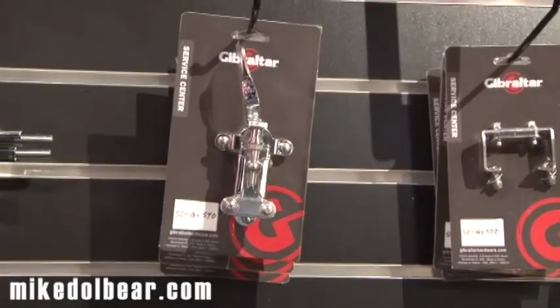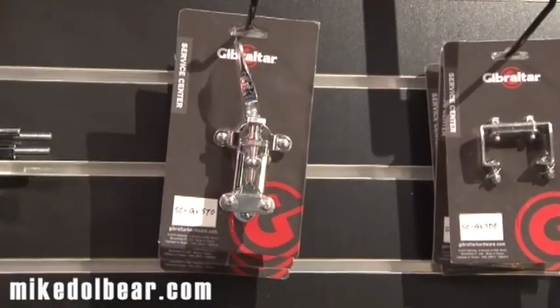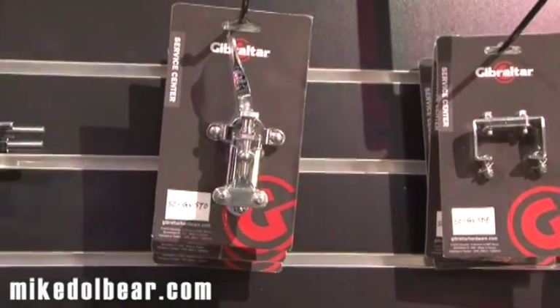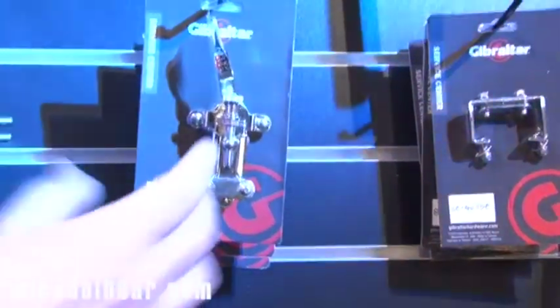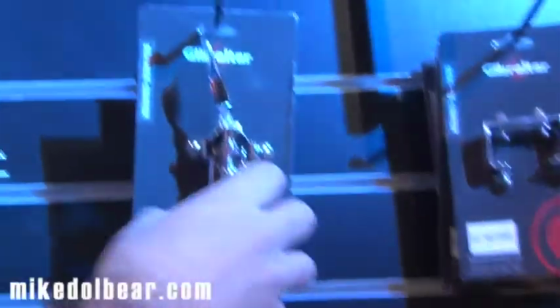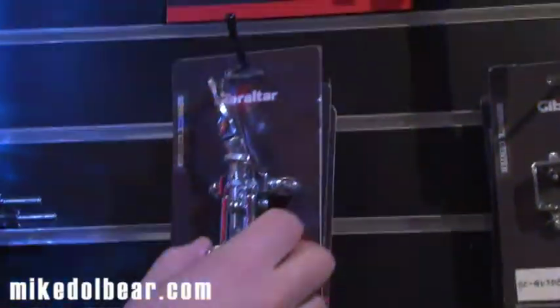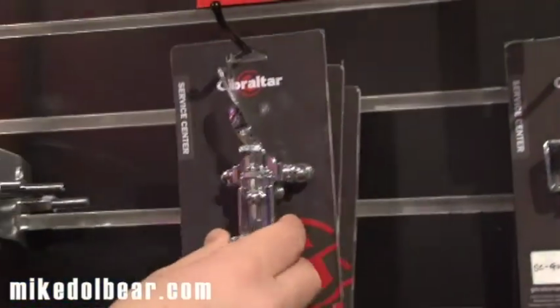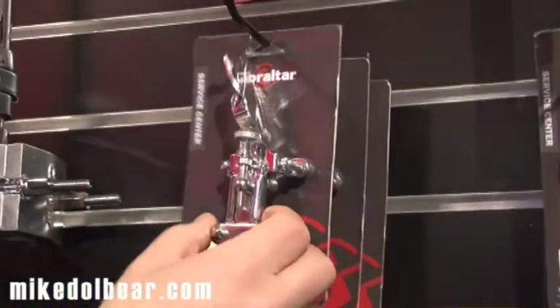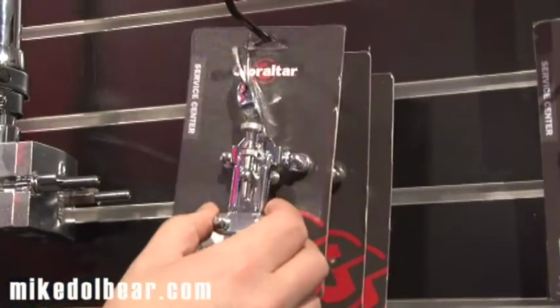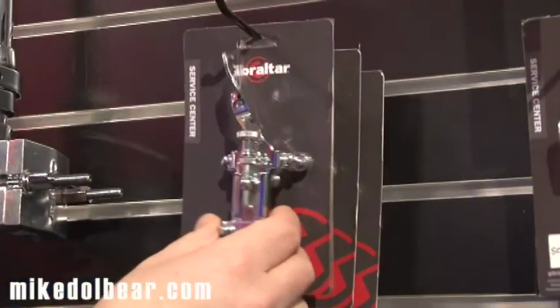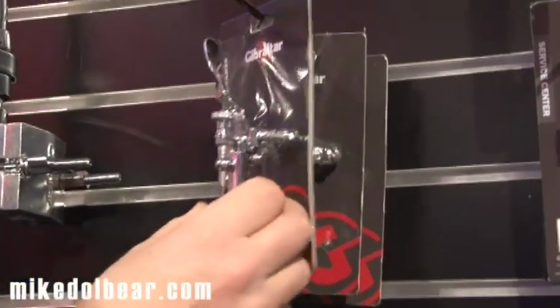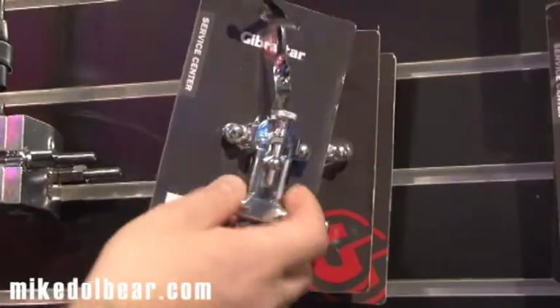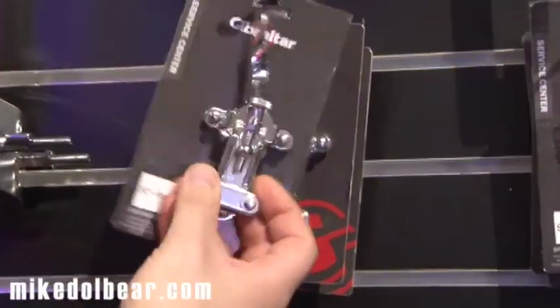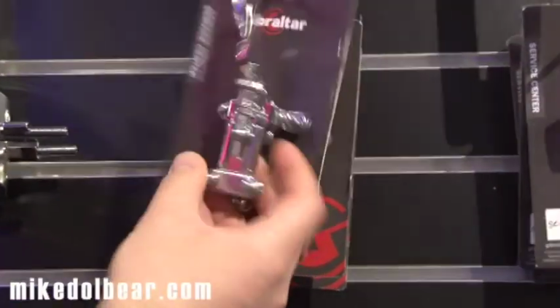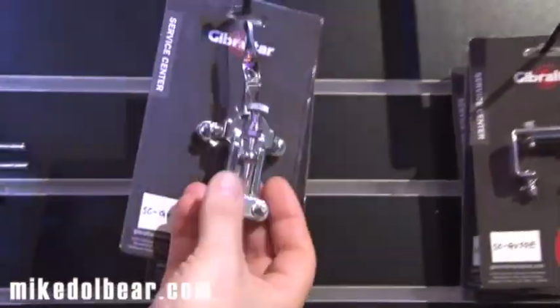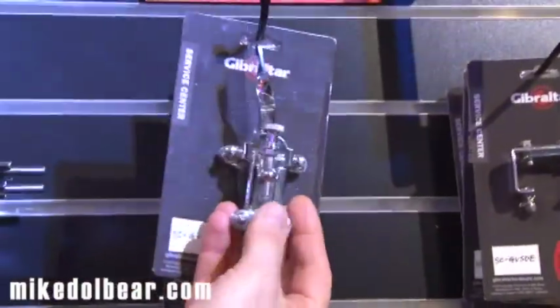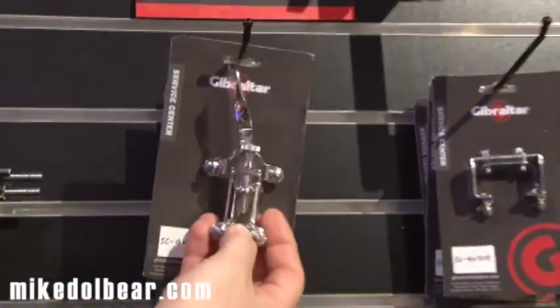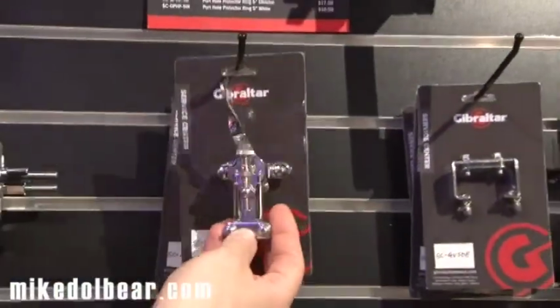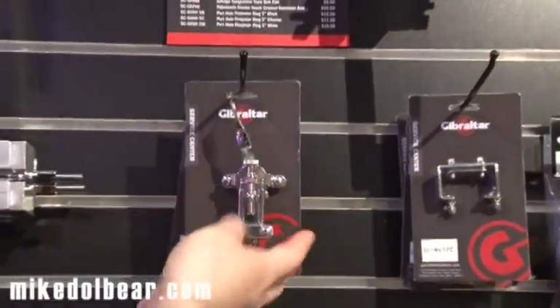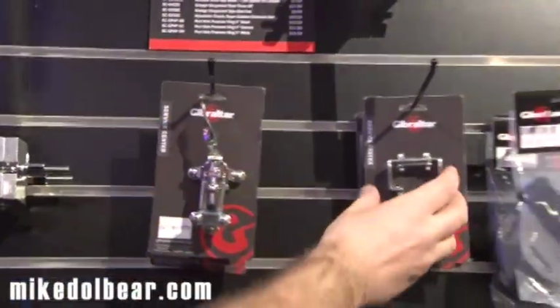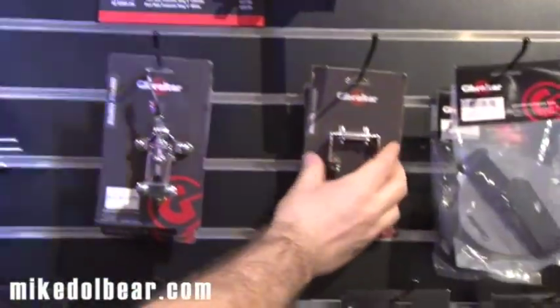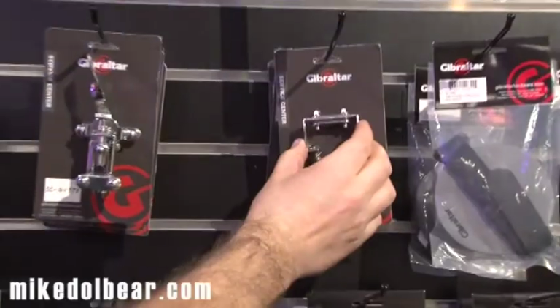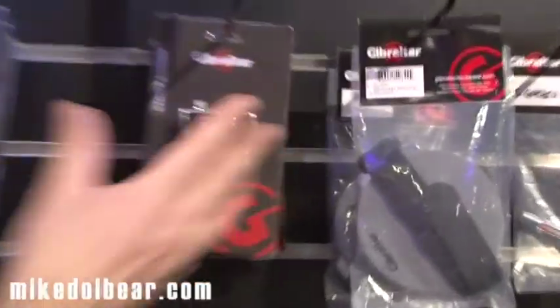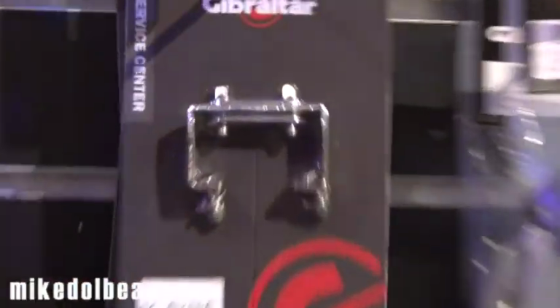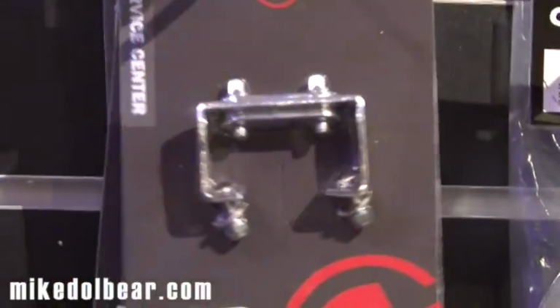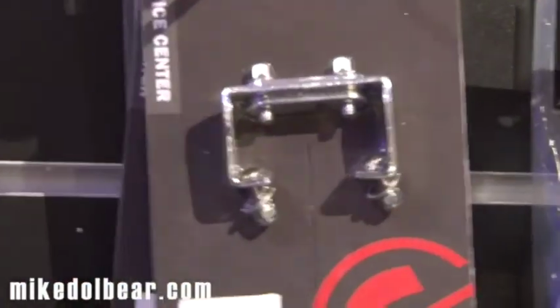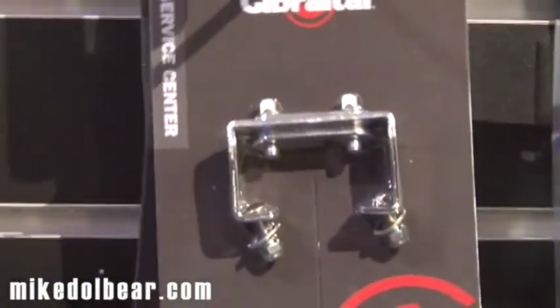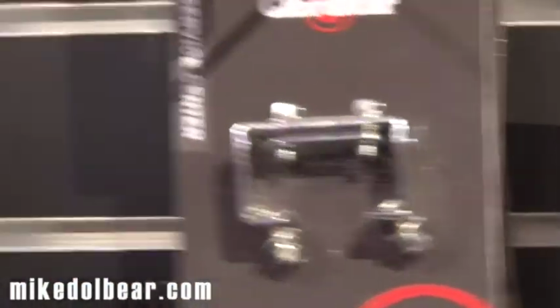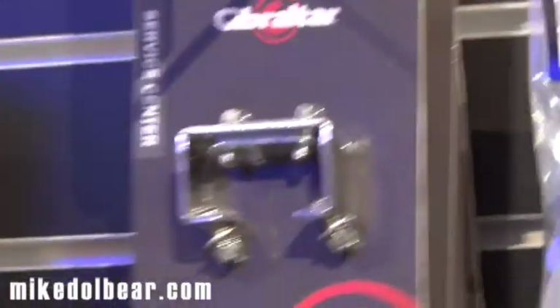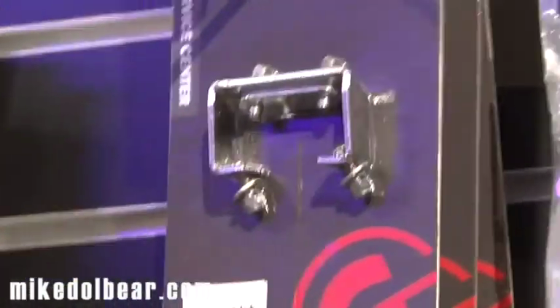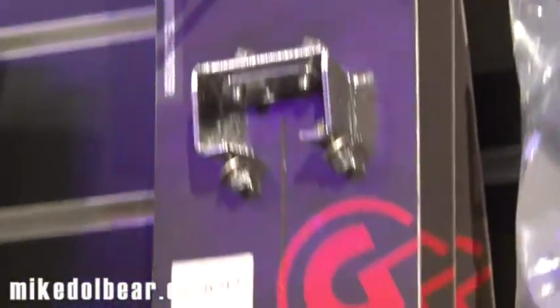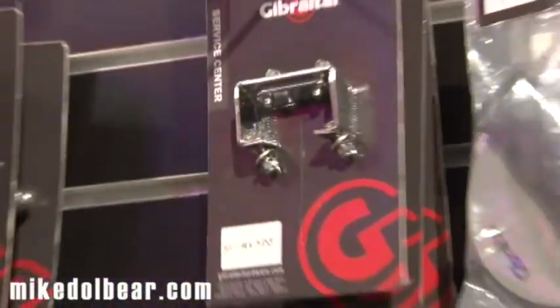Now if you're a drum builder, Gibraltar are going to start doing, or have started doing, some more vintage style gear. This is a vintage three-point strainer and a vintage style buttons. There's going to be more coming out through the year, through the next couple of years.